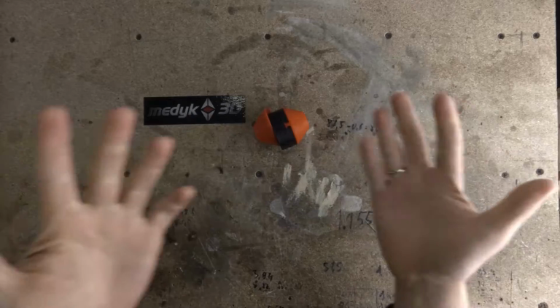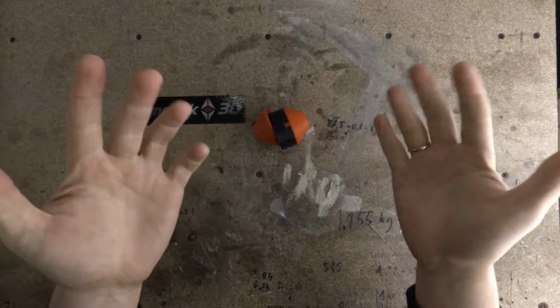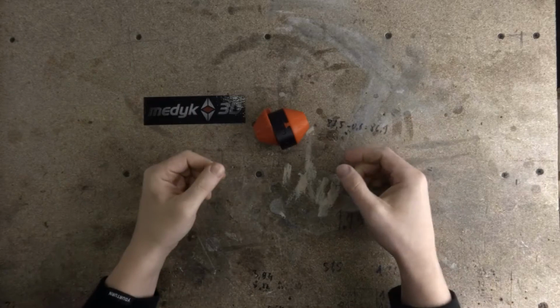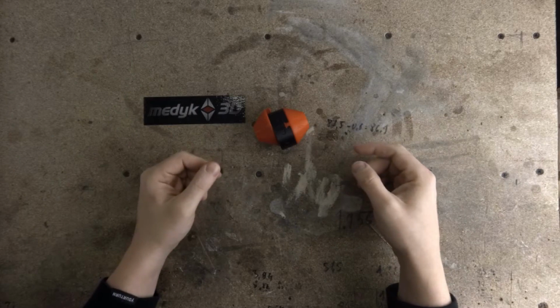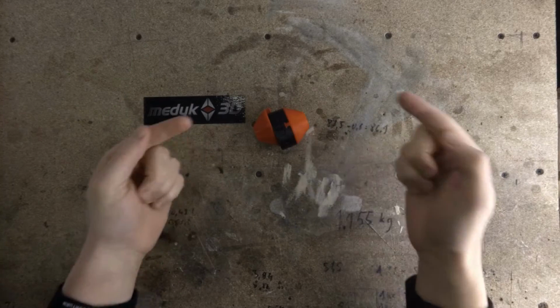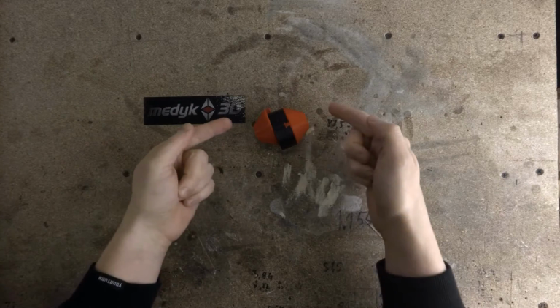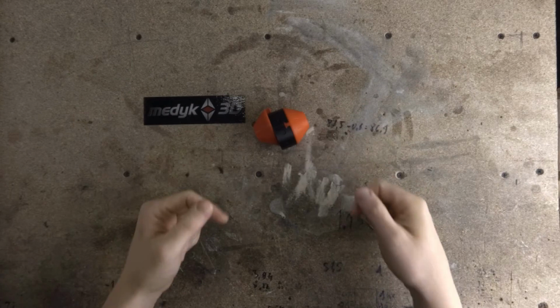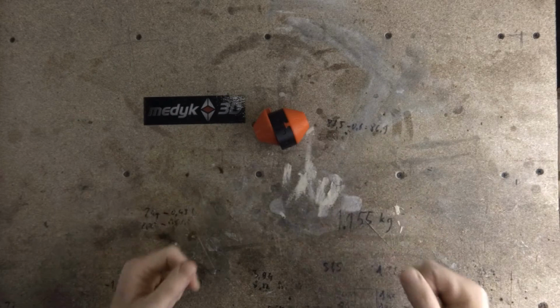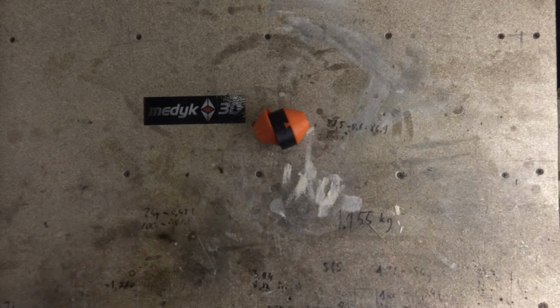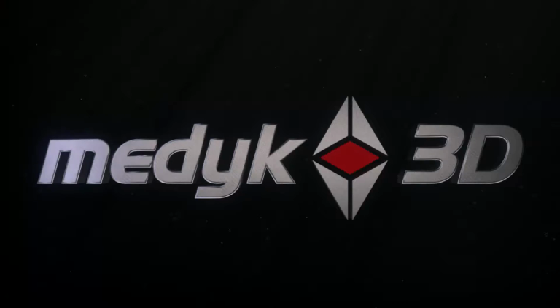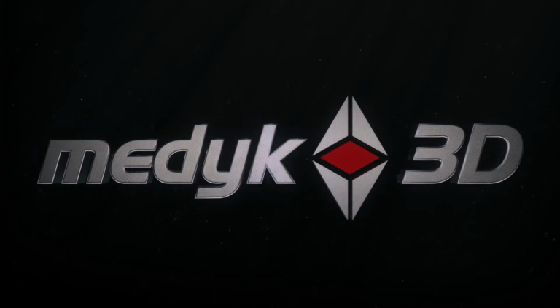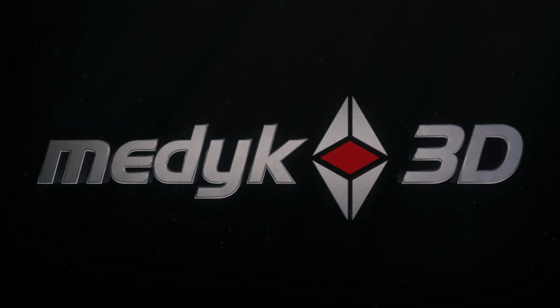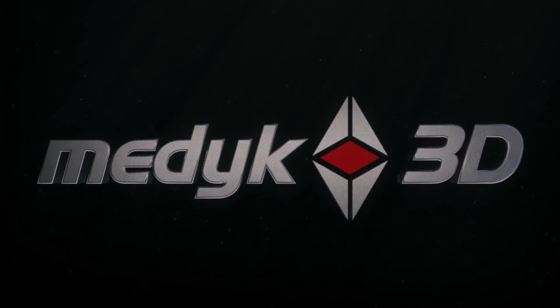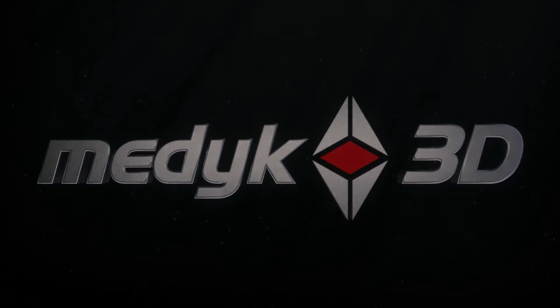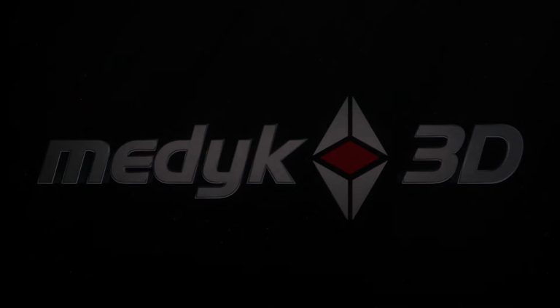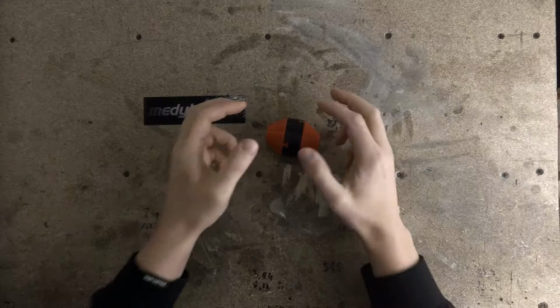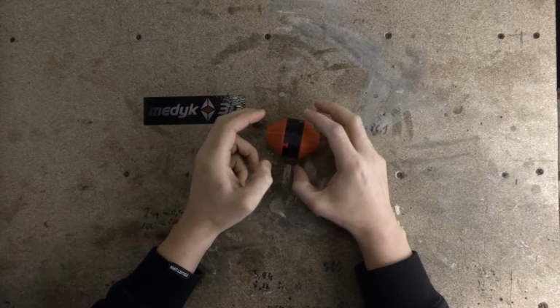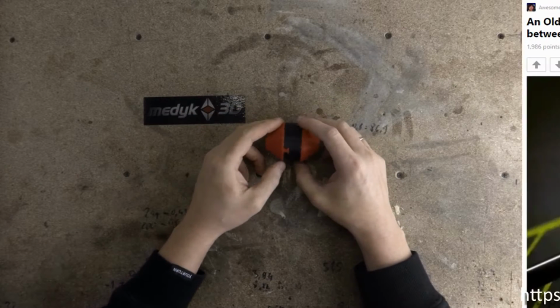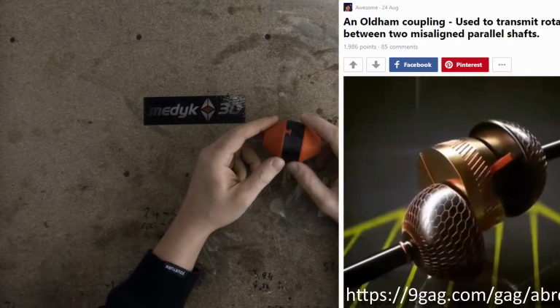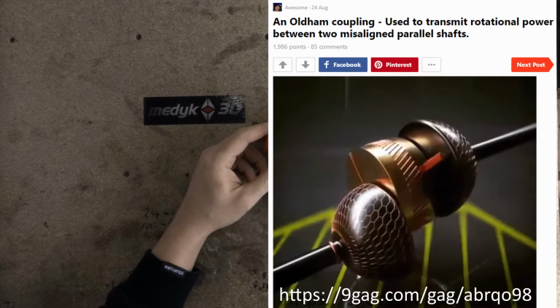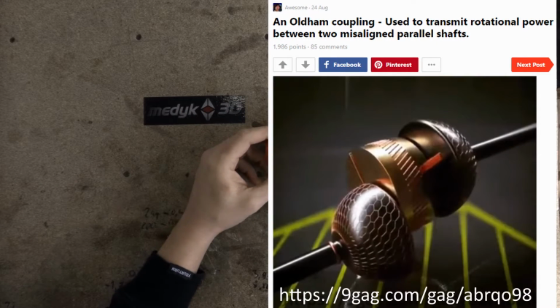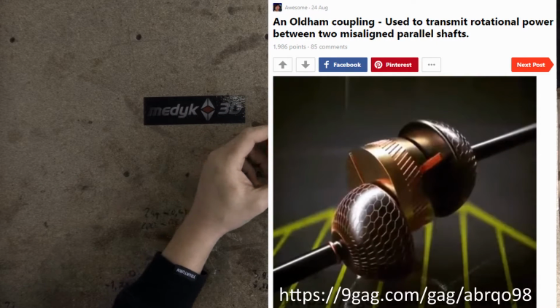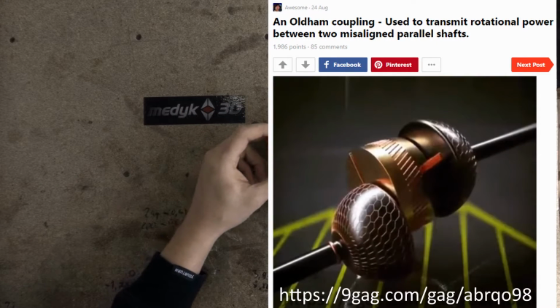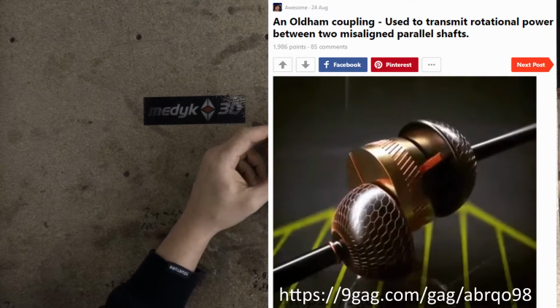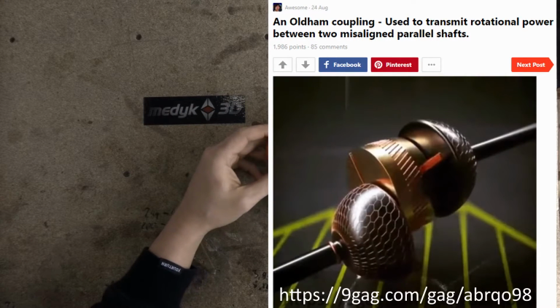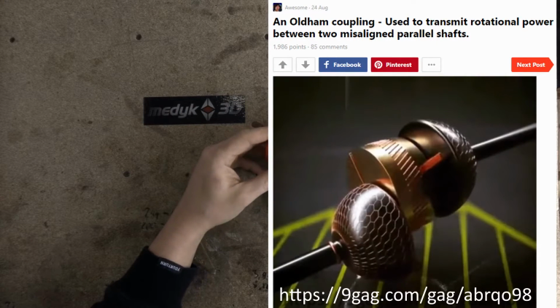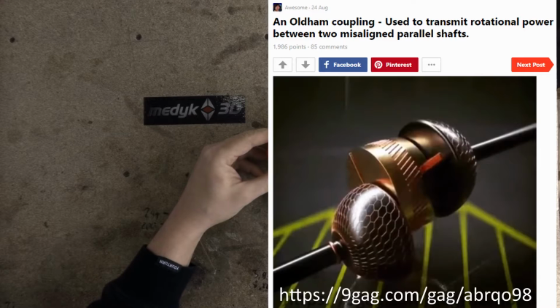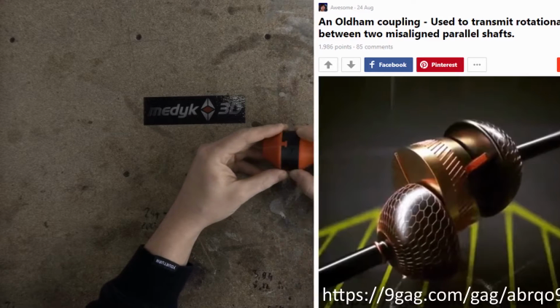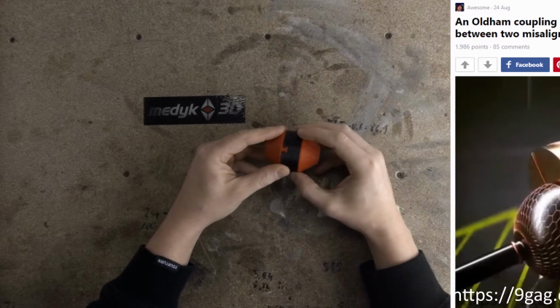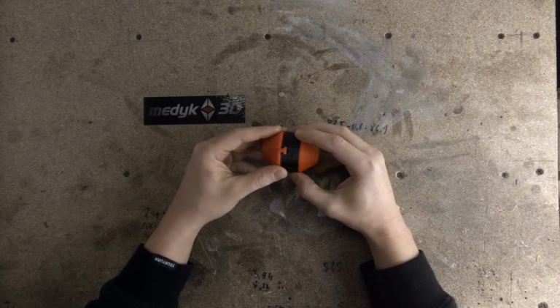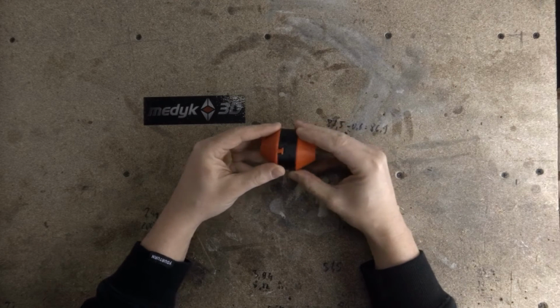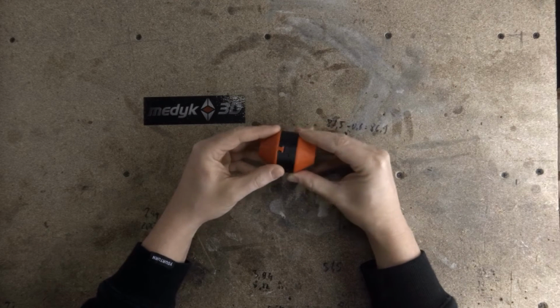Hi, today I'd like to show you this model of Oldham coupling. I've seen the Oldham coupling first on 9Gag and found its movement very mesmerizing. This is a really simple and effective design.